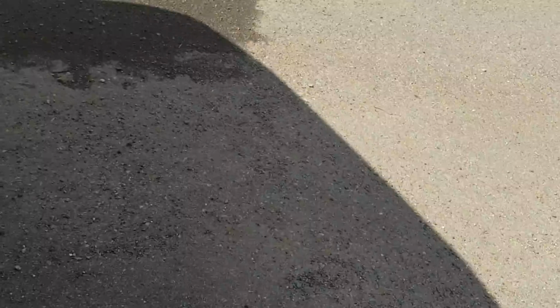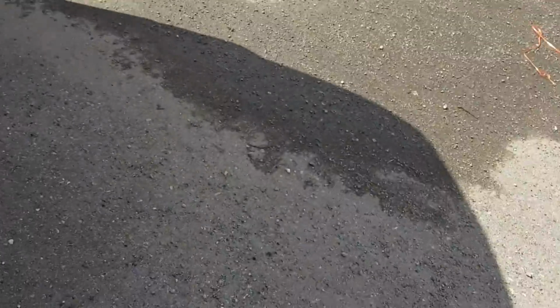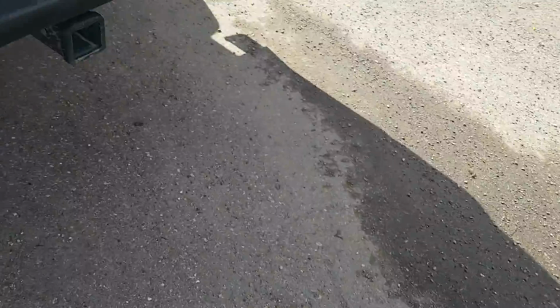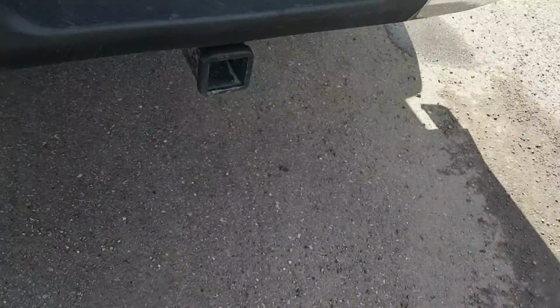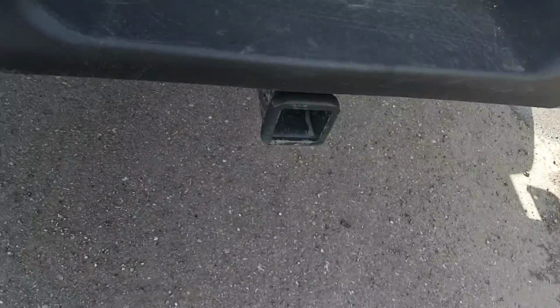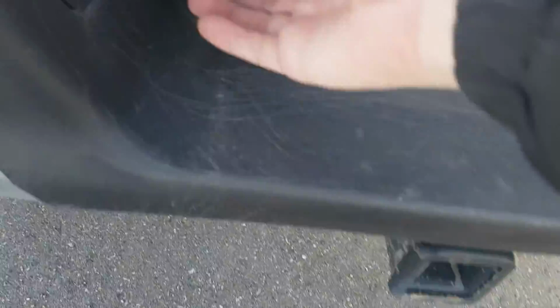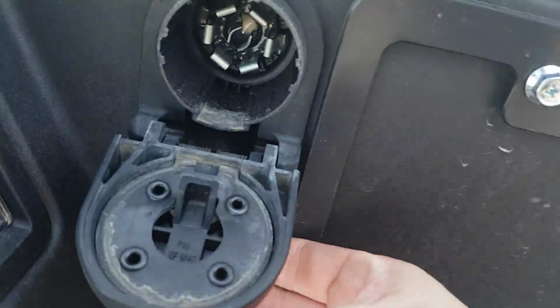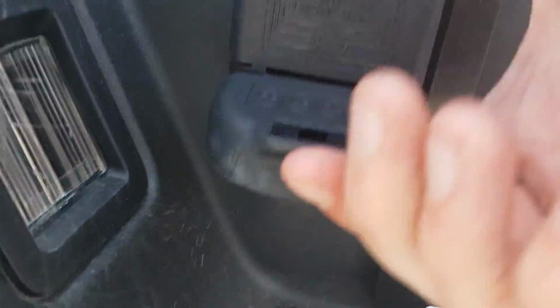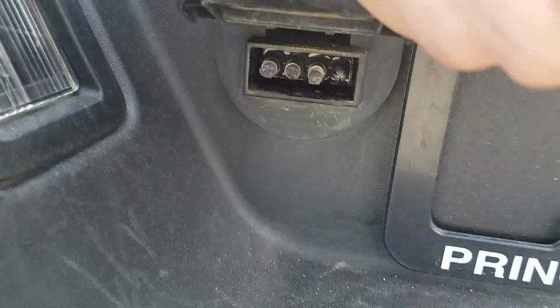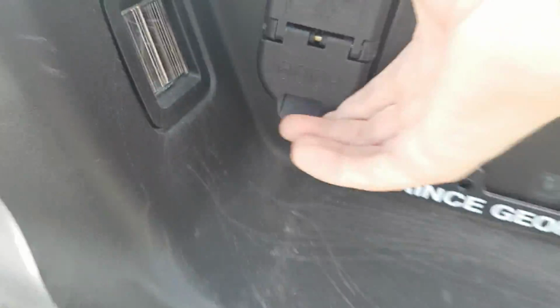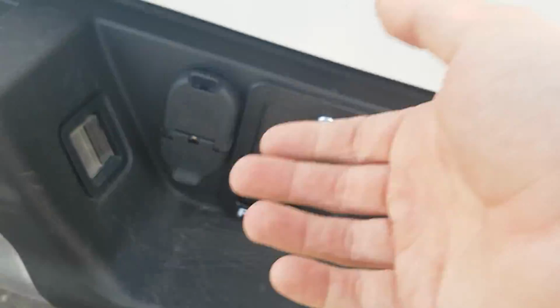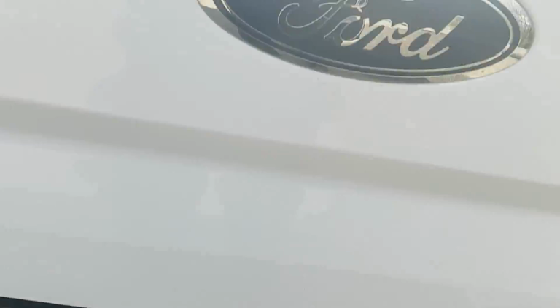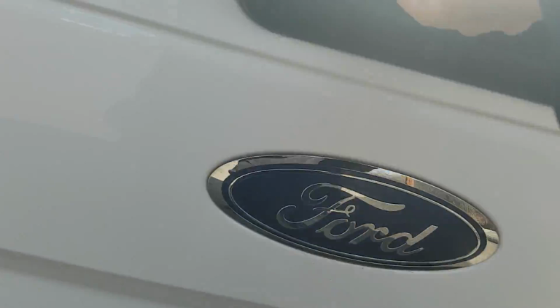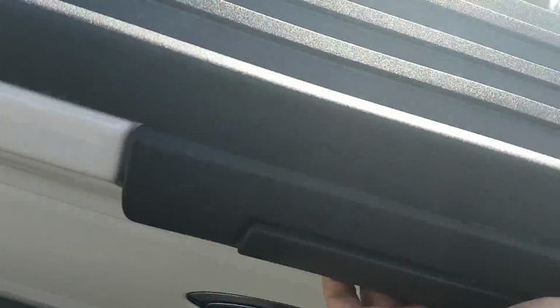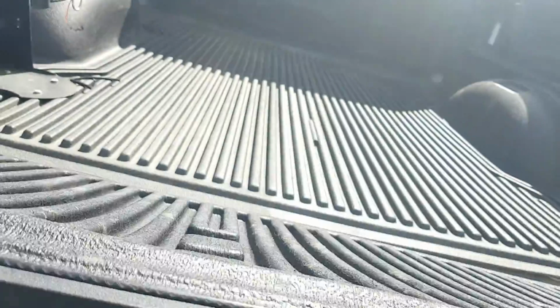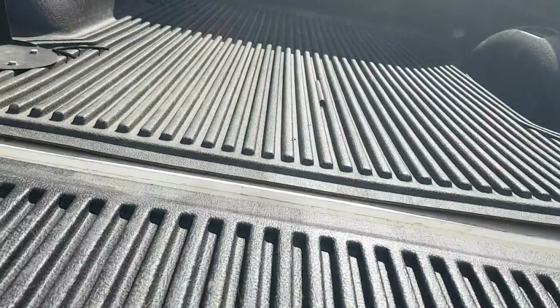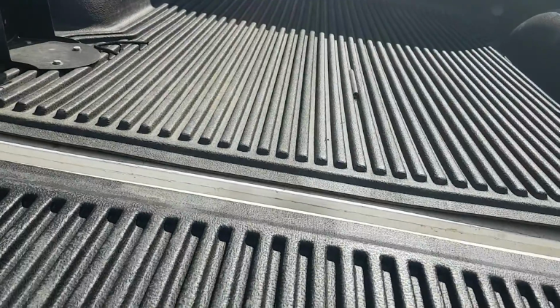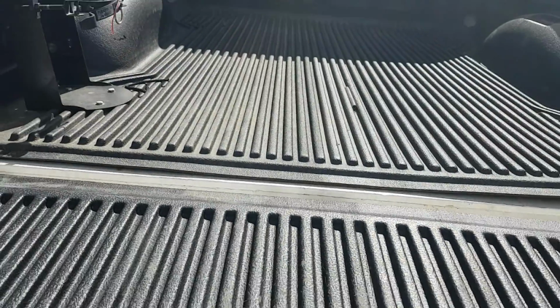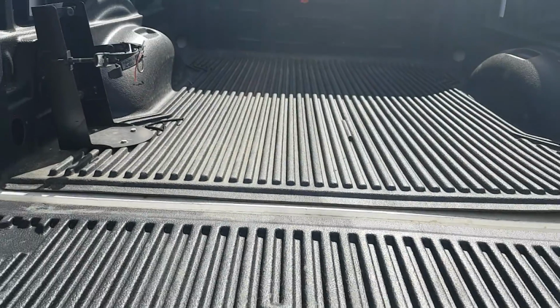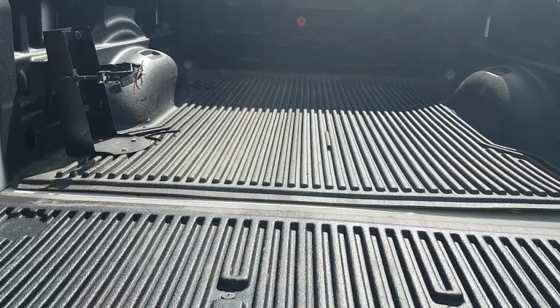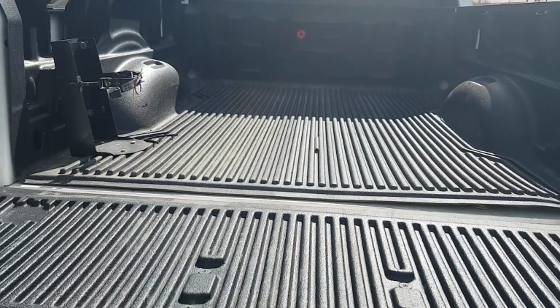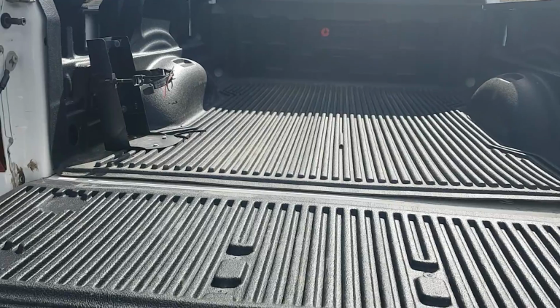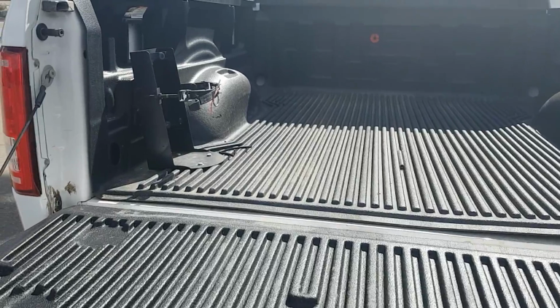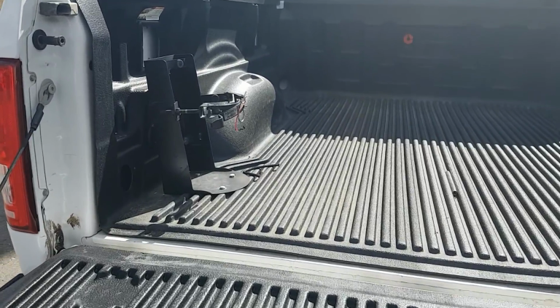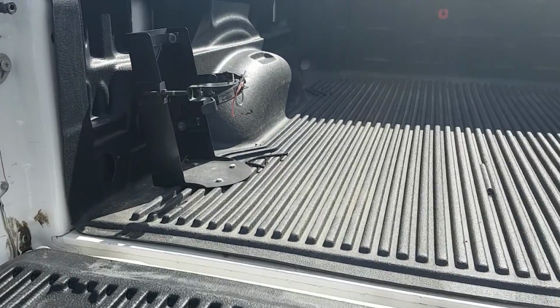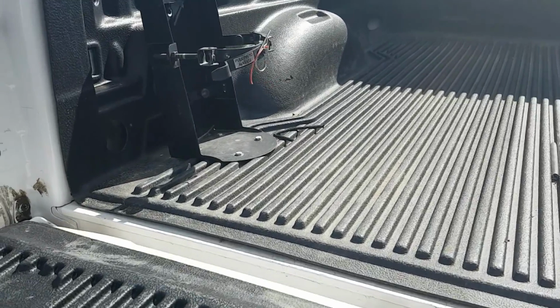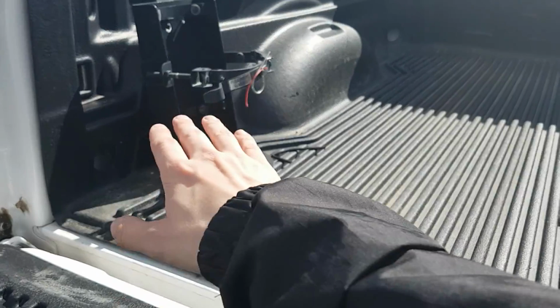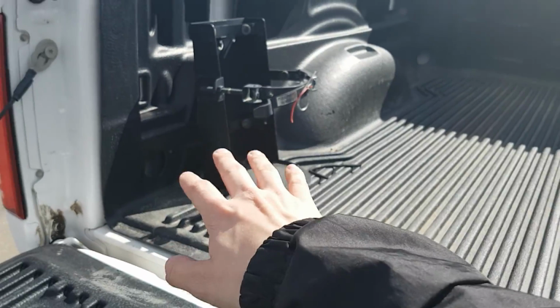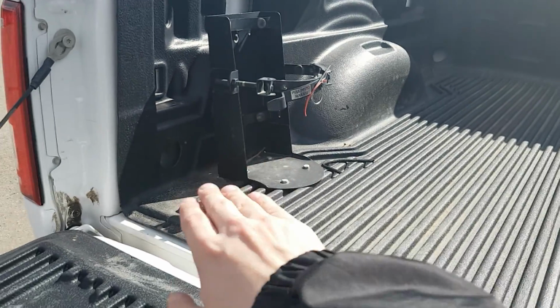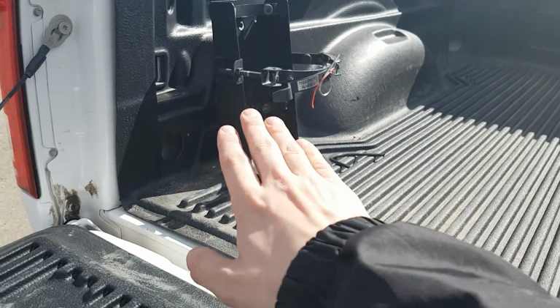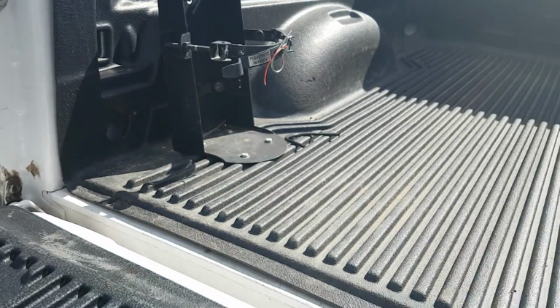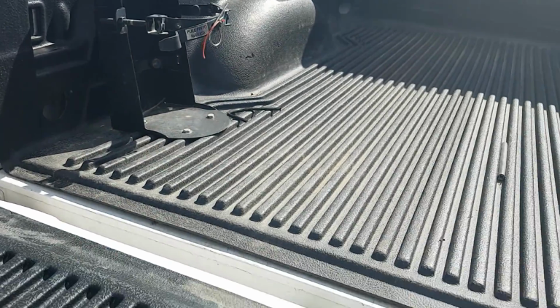Coming around the back here, we do have a tow hitch with seven and four pin wiring. Looking in the bed, we do have a bed liner in here still in great condition, and there's a harness over there for a fire extinguisher.